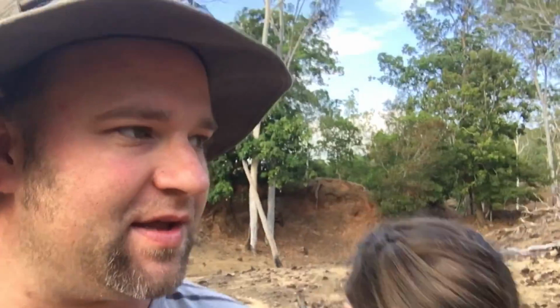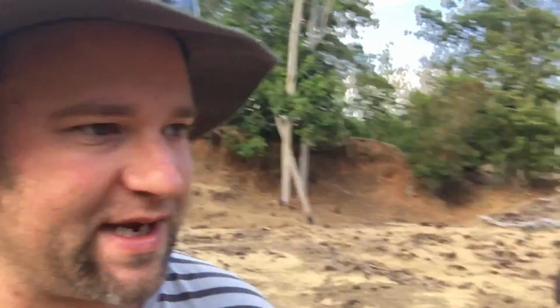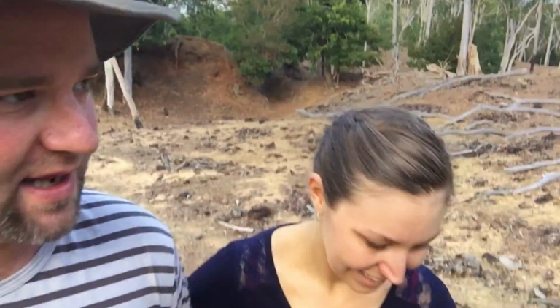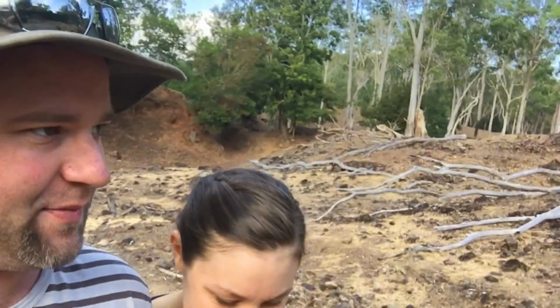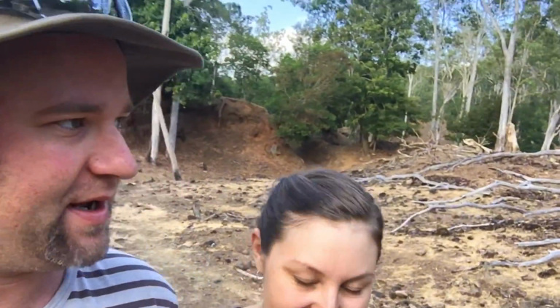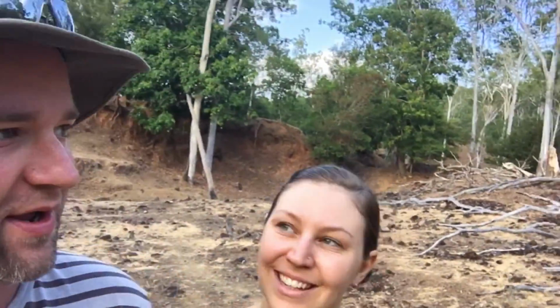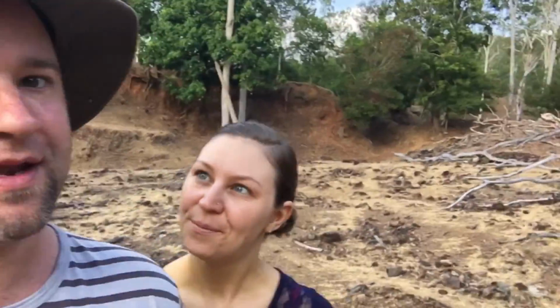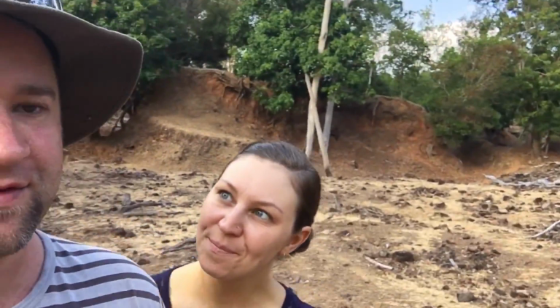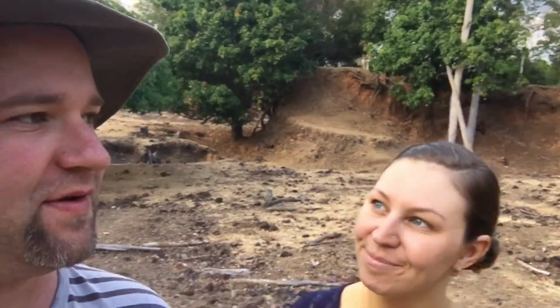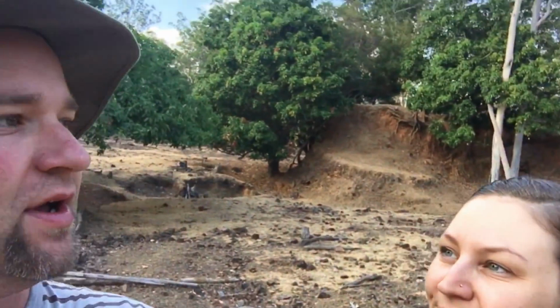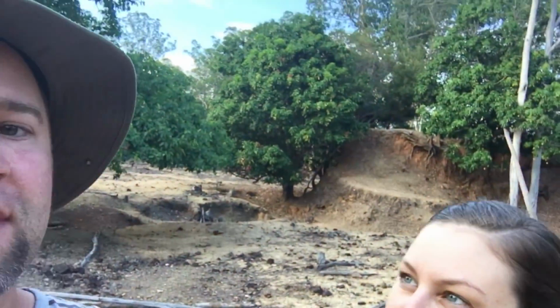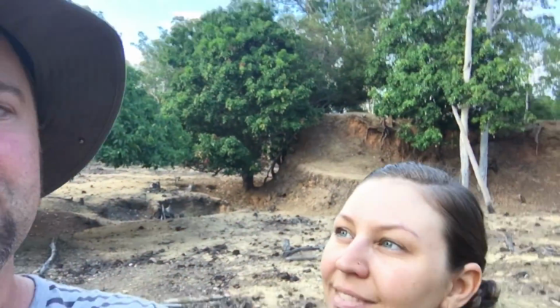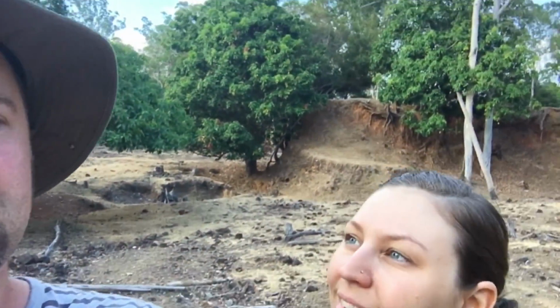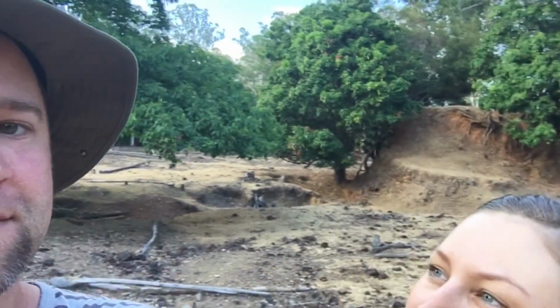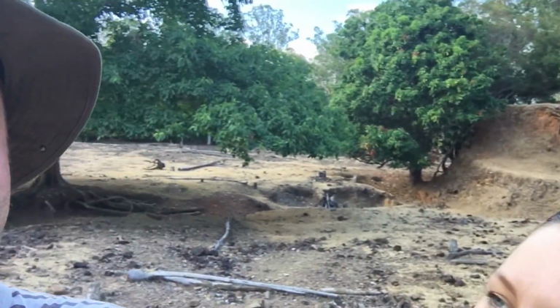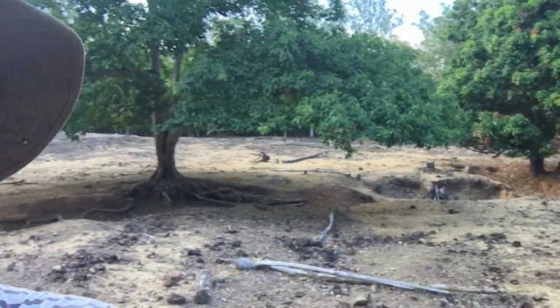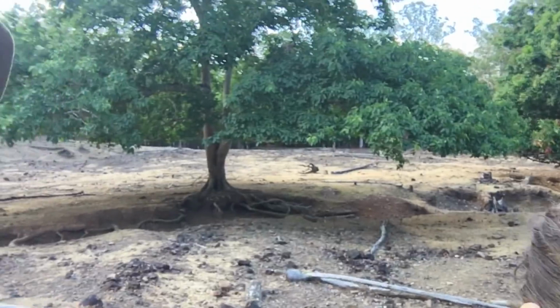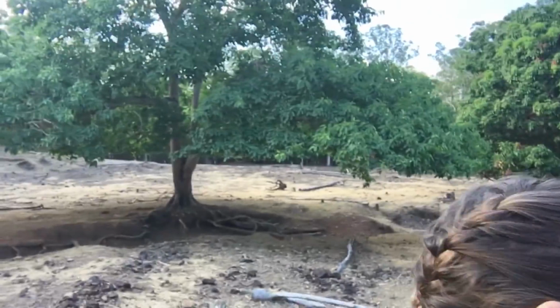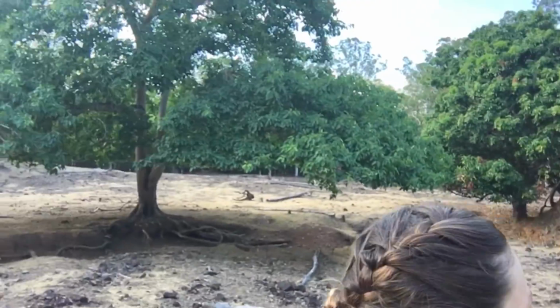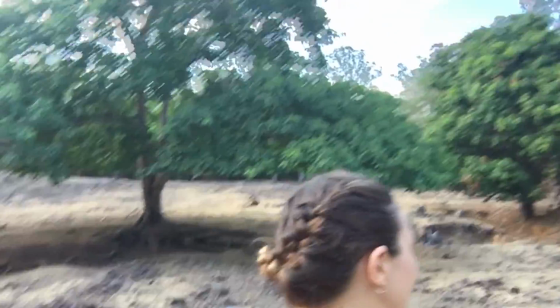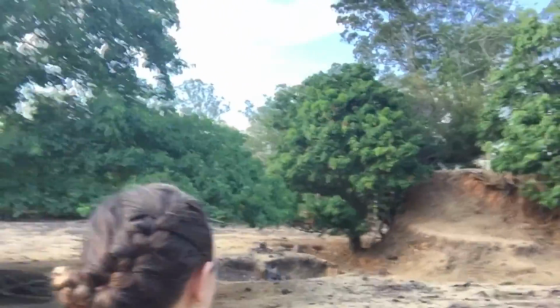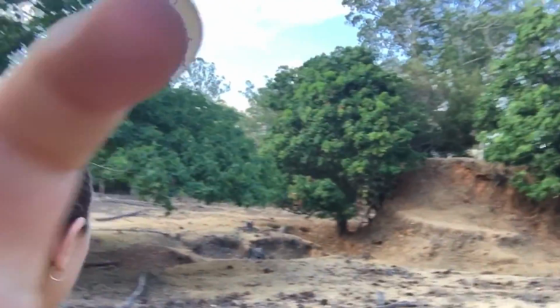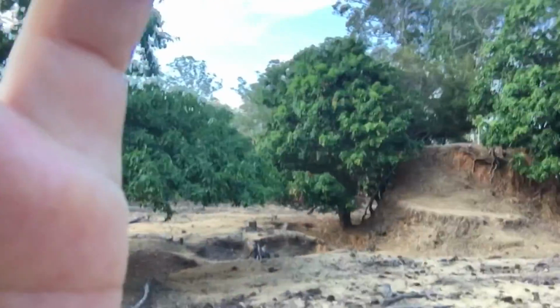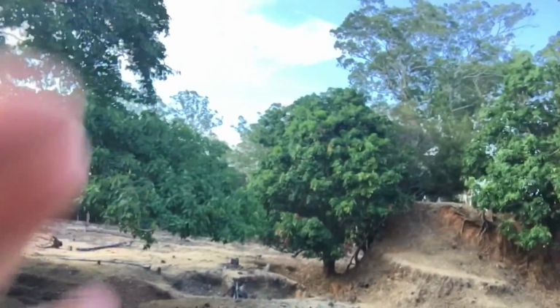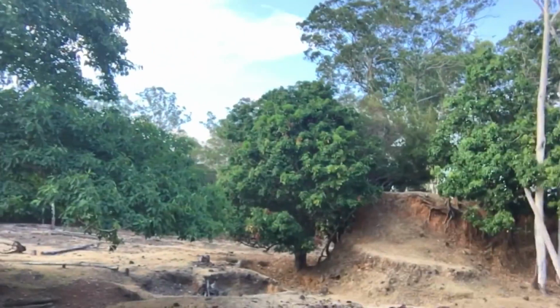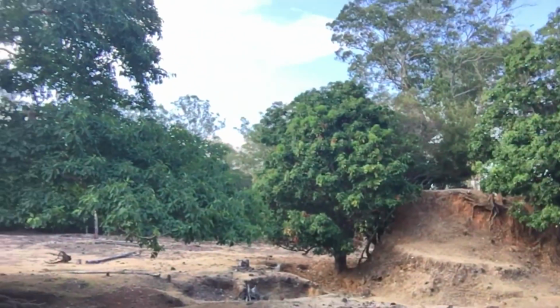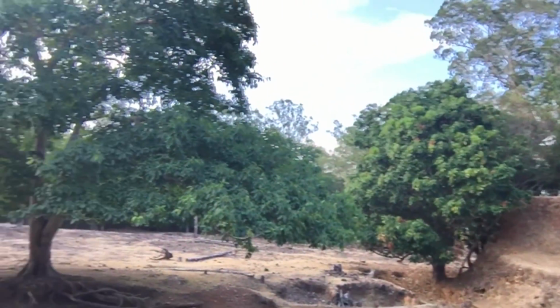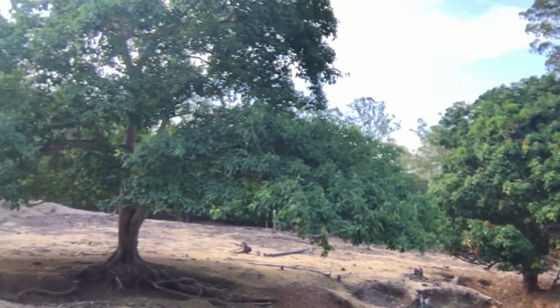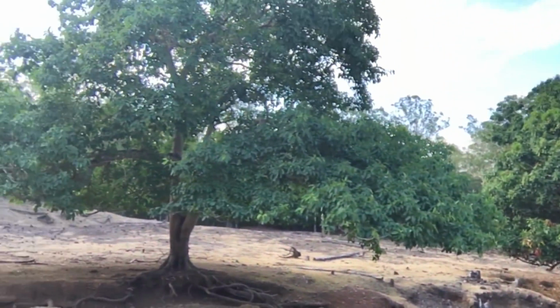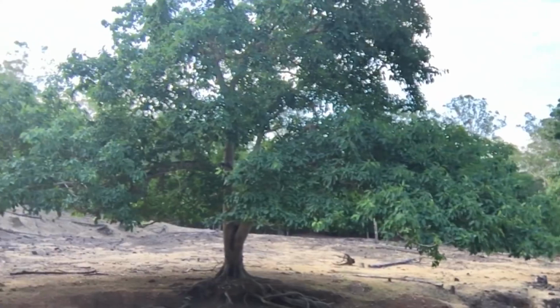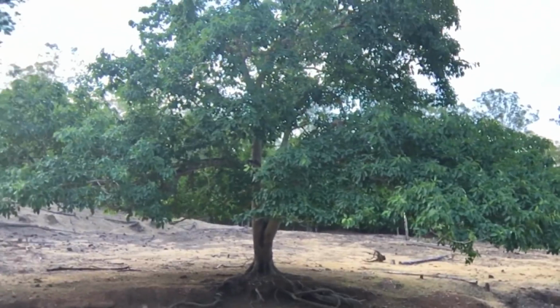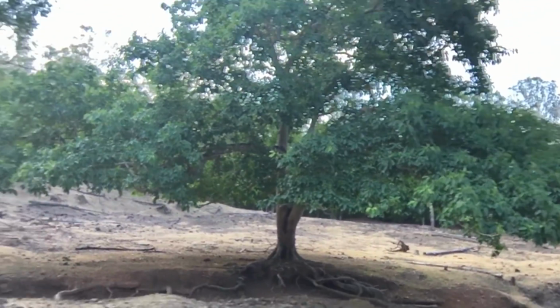We're down in the tin mine that Lewis's grandfather dug. It's a pretty massive hole in the ground.